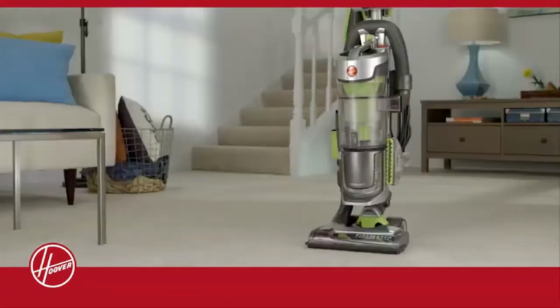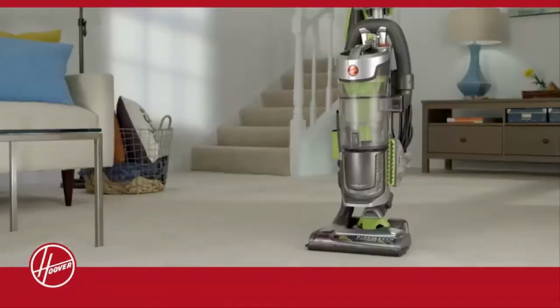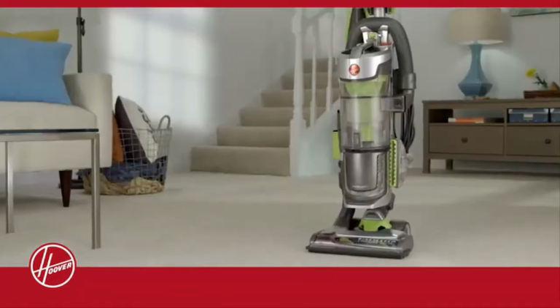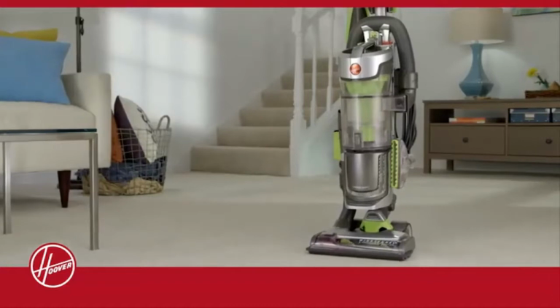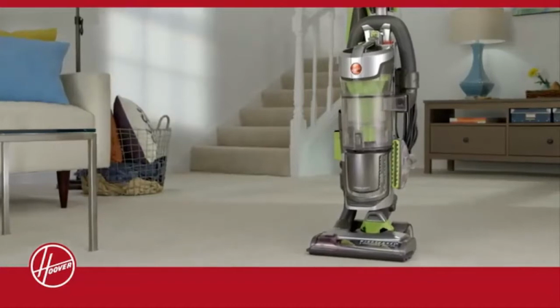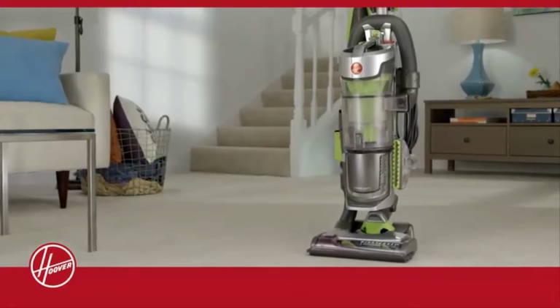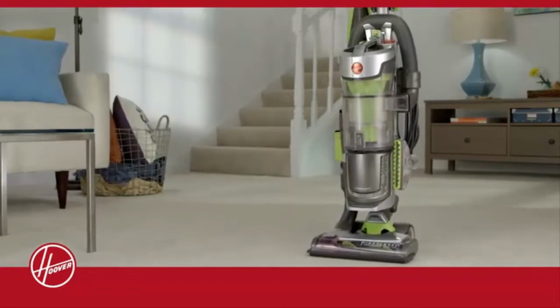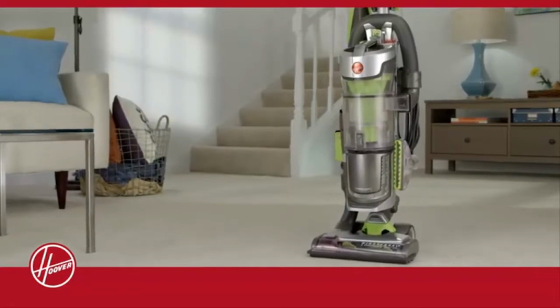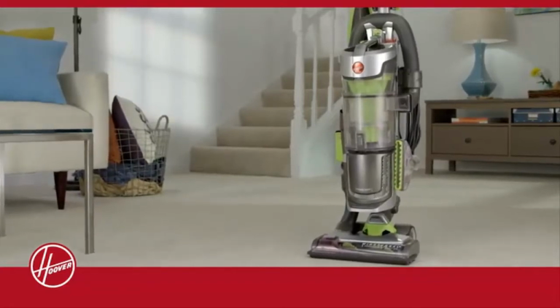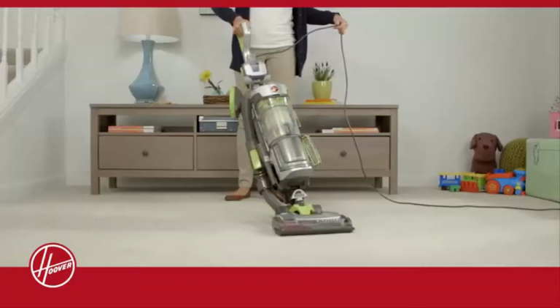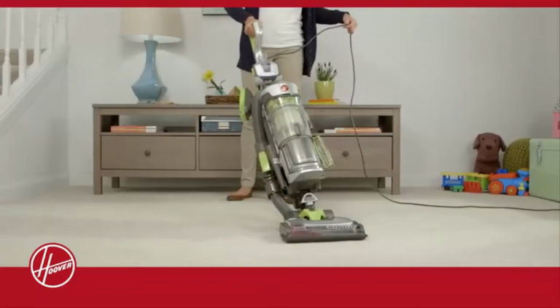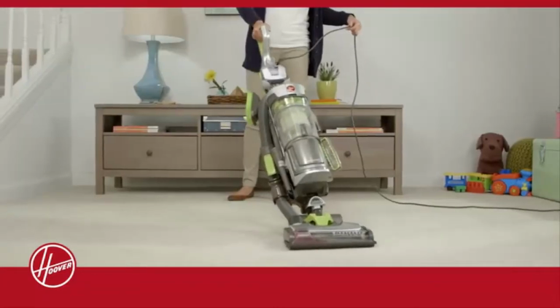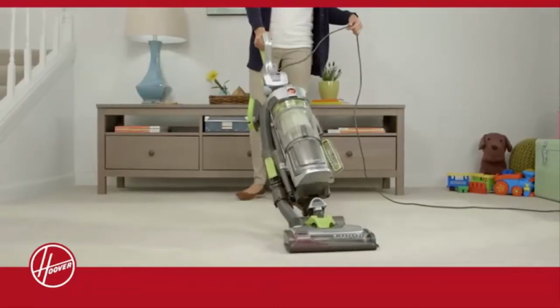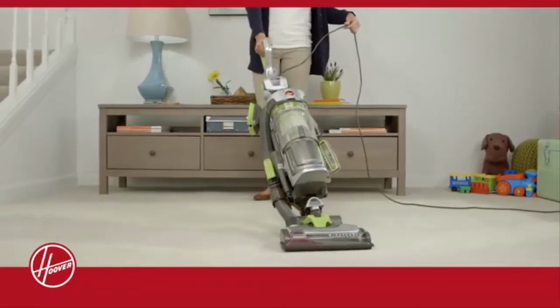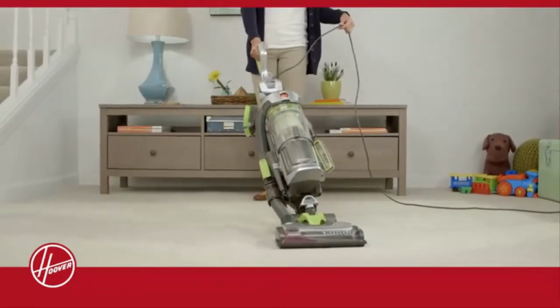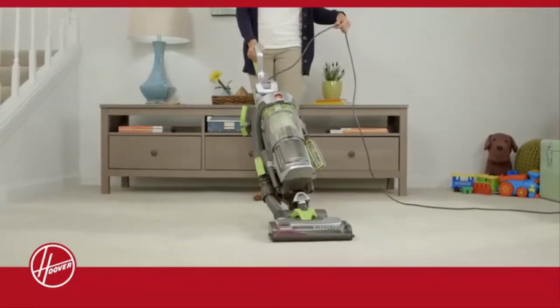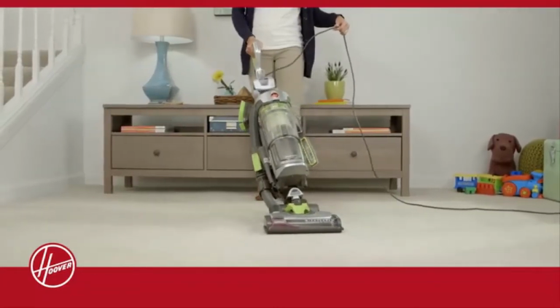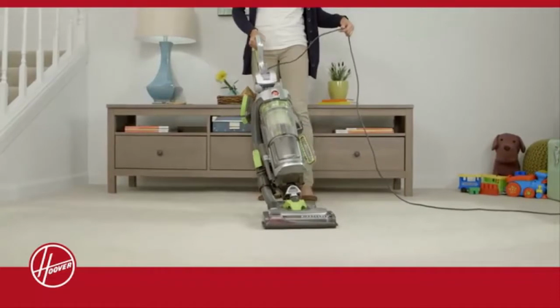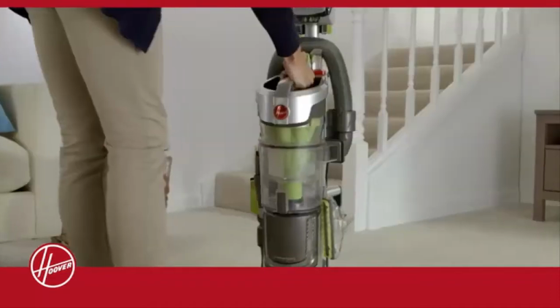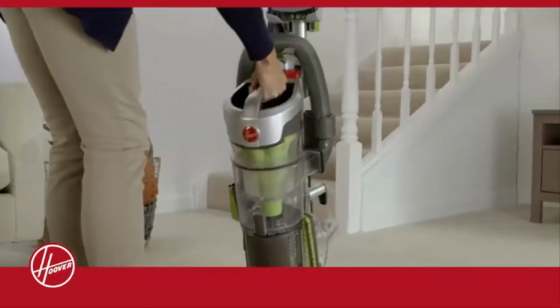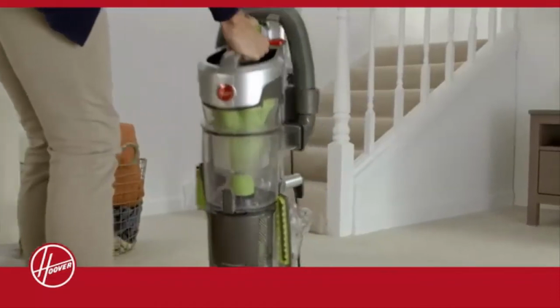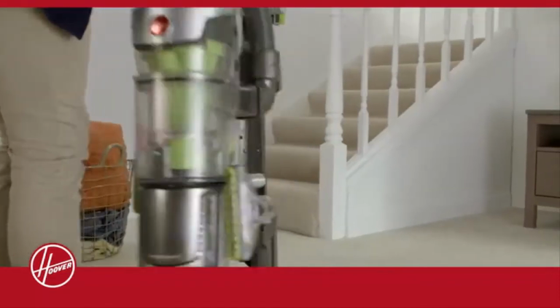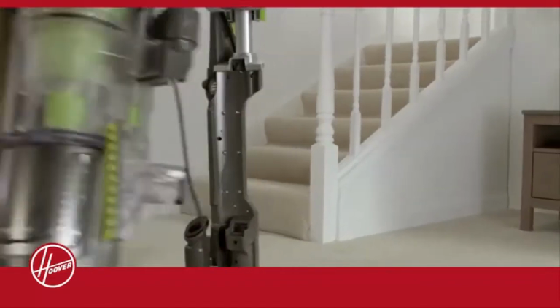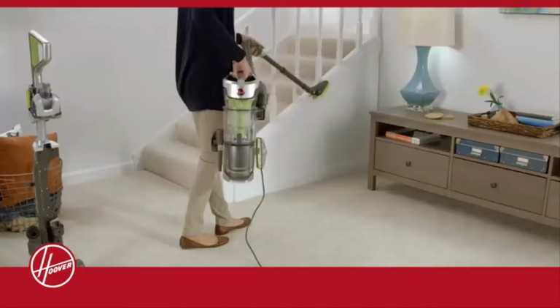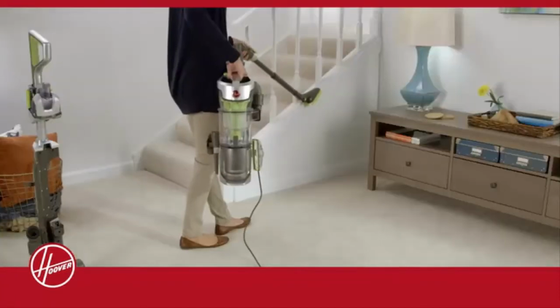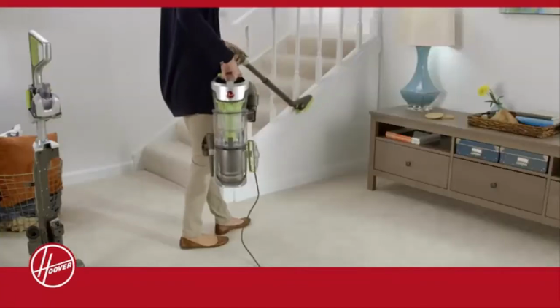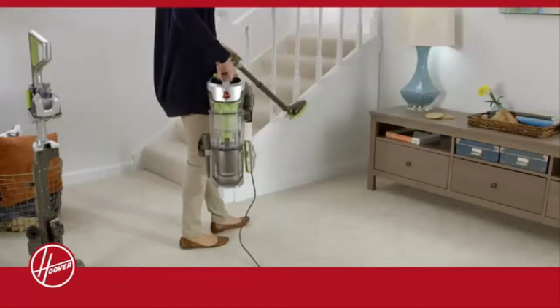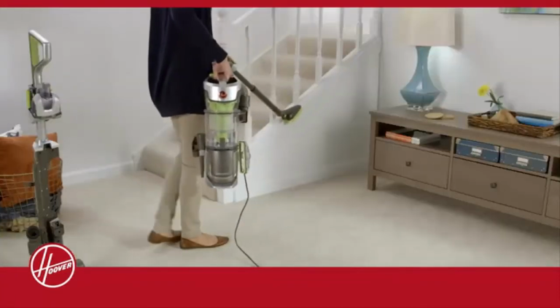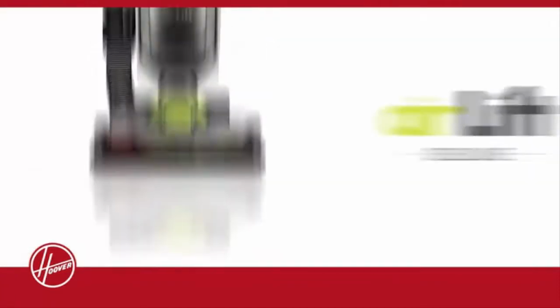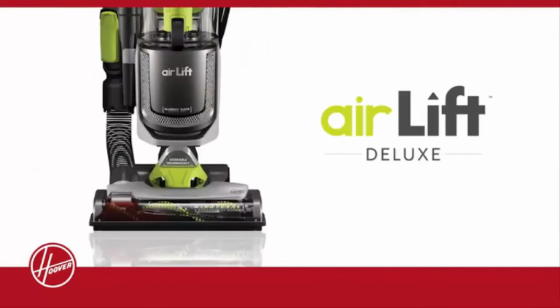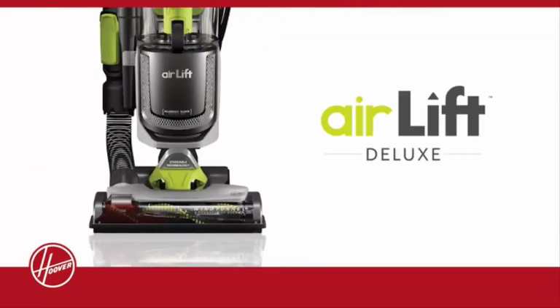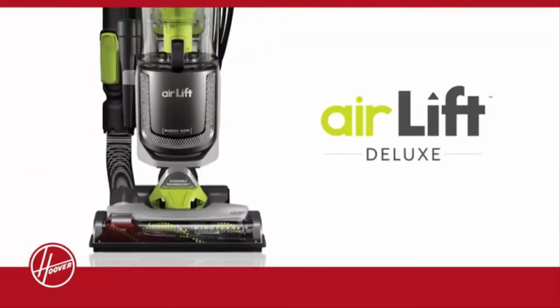We back your purchase with a 5-year limited warranty, so you can be sure of quality performance every time. Lift canister convenience. Uncompromised performance. The Hoover Air Lift Deluxe.